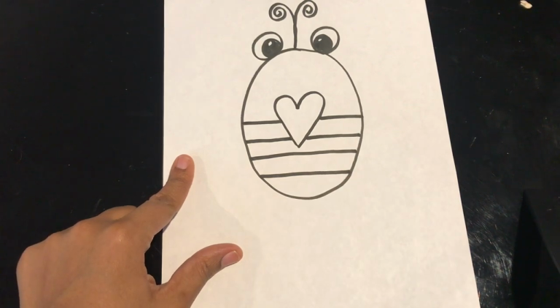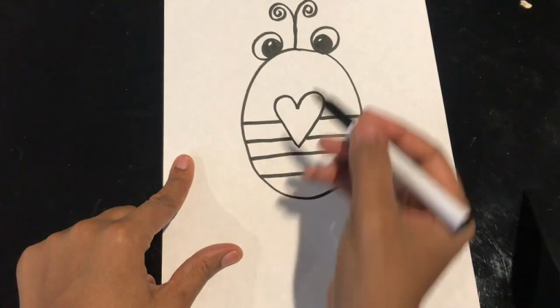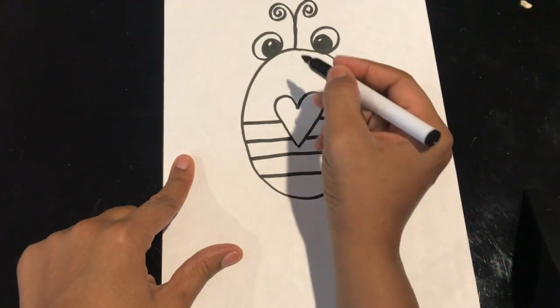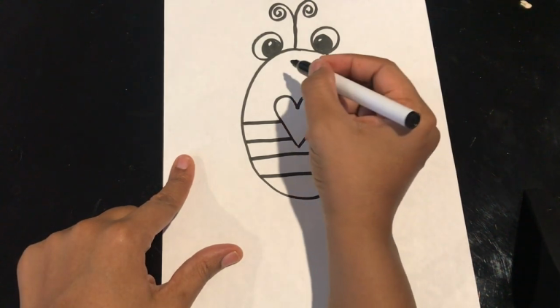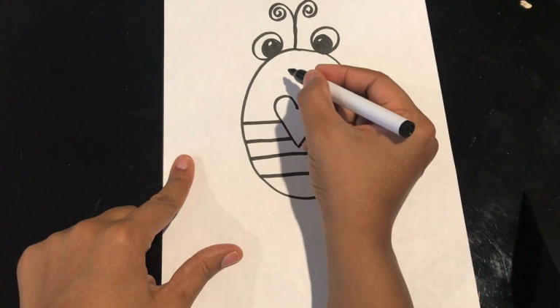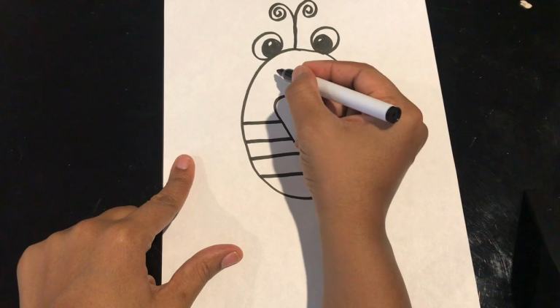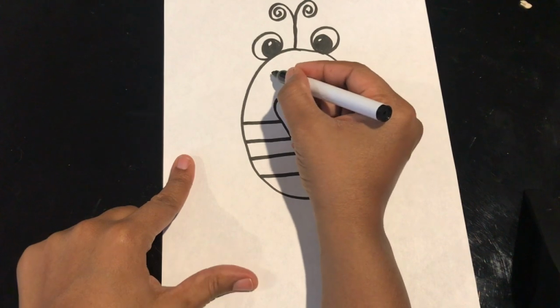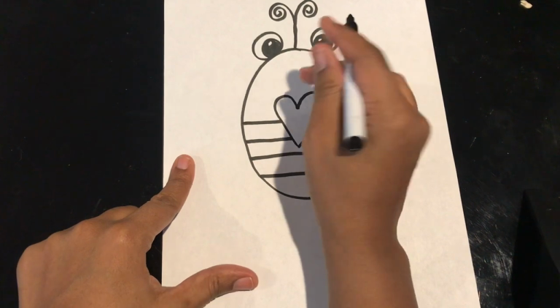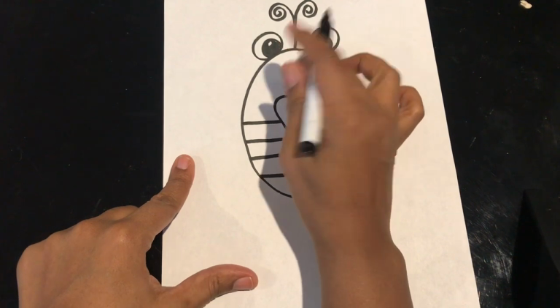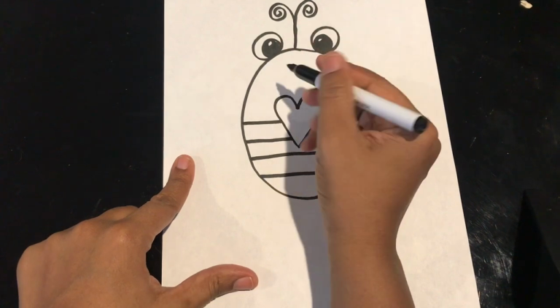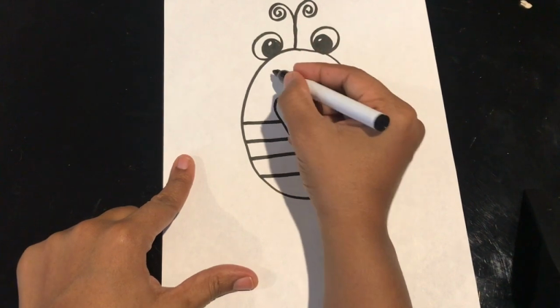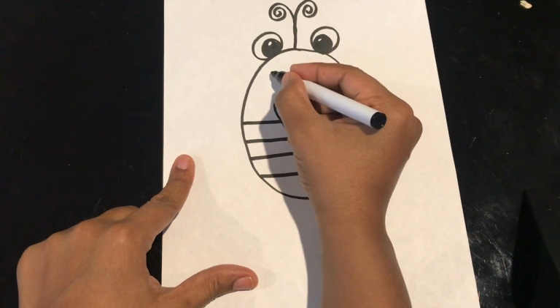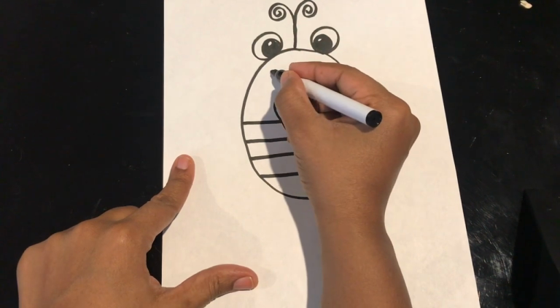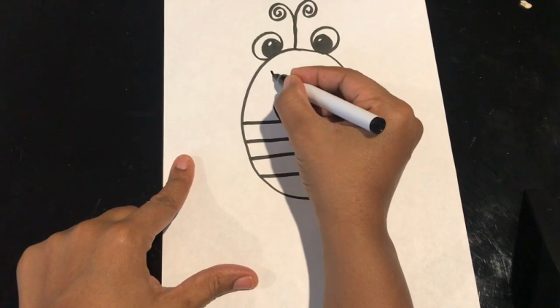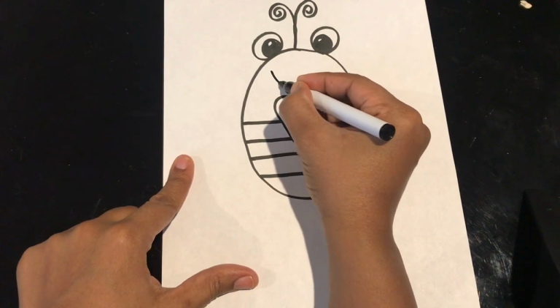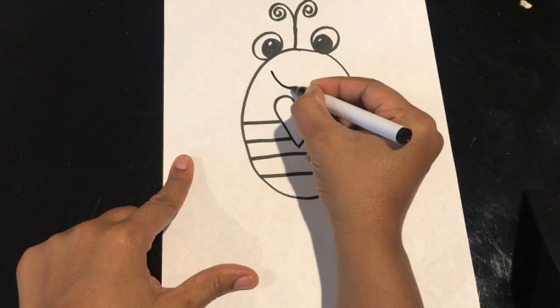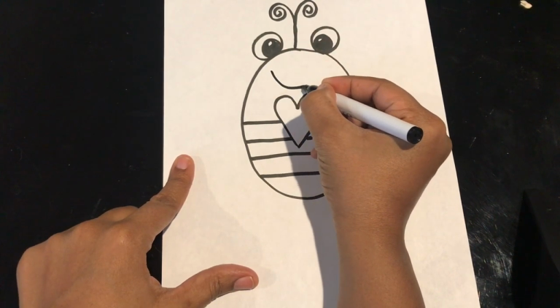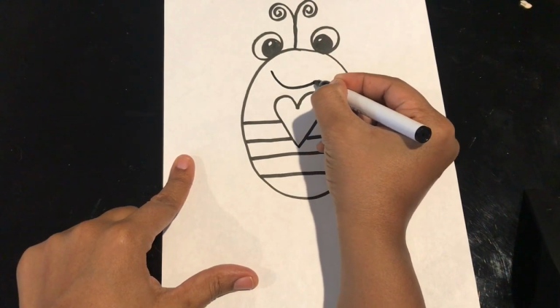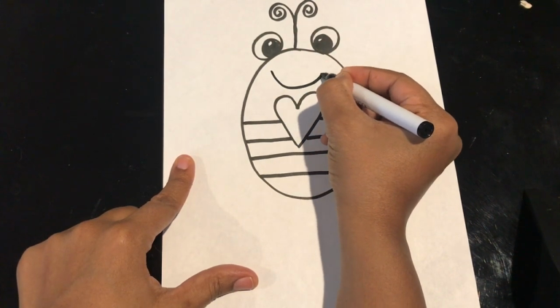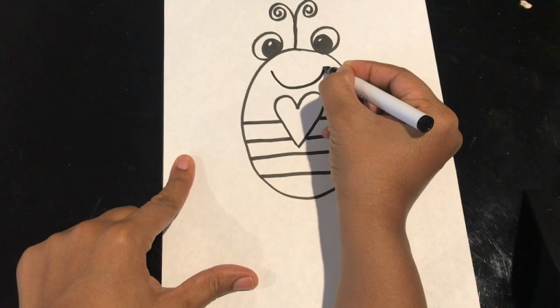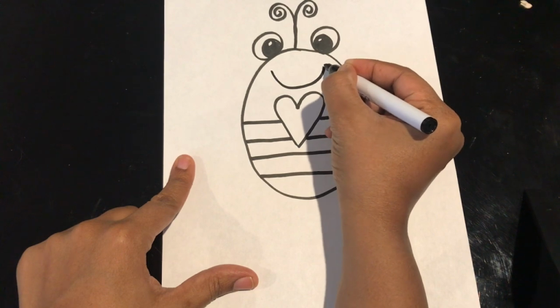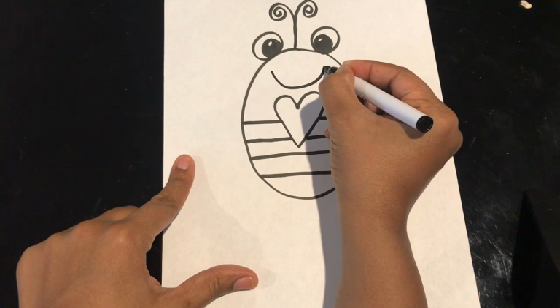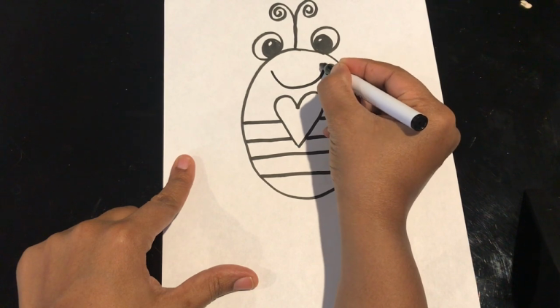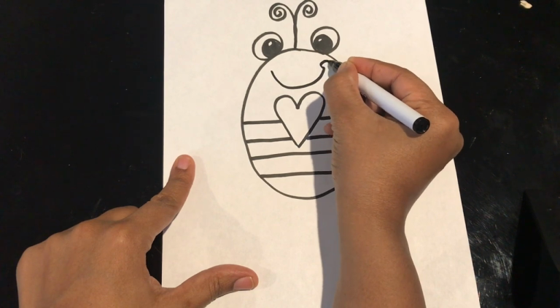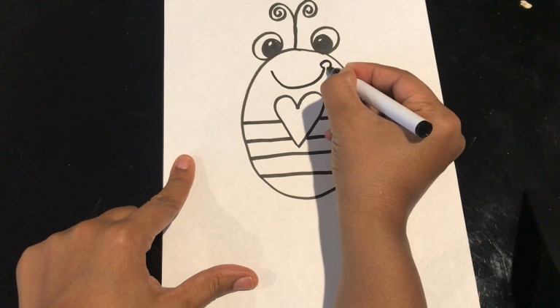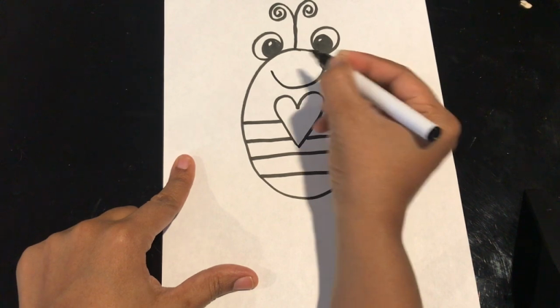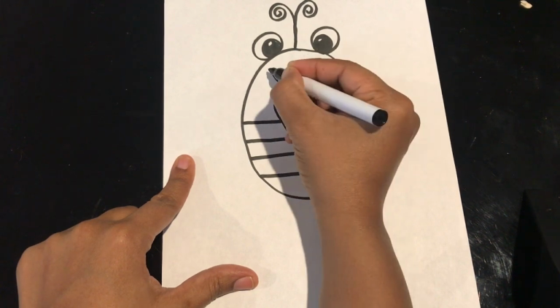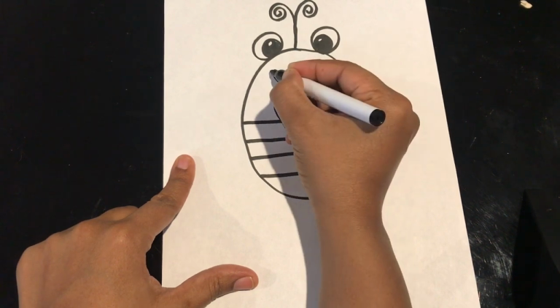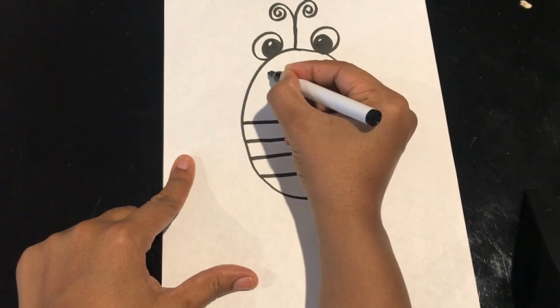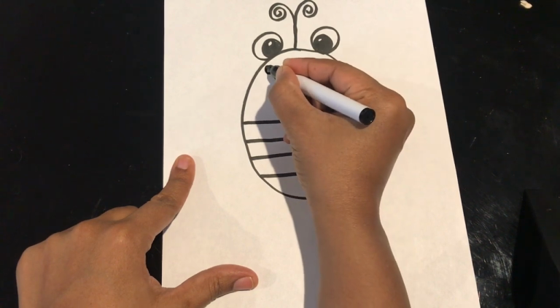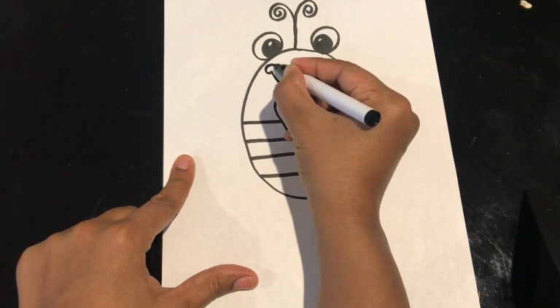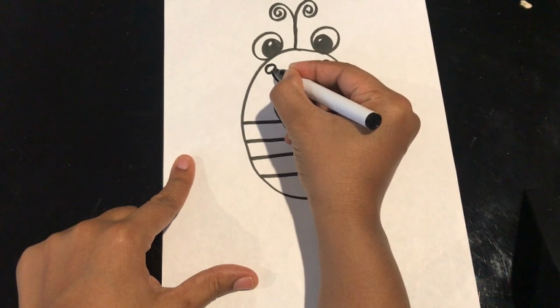I'm also going to give him a nice big smile. So I come right above the heart that I drew, I make a smile shape and I put circles on the ends for cheeks.